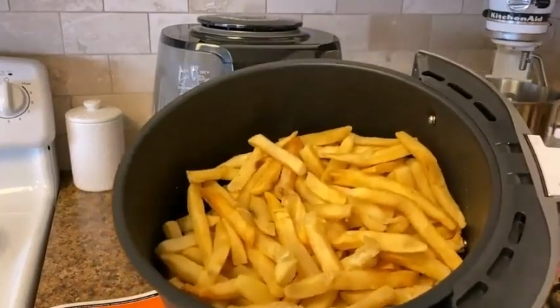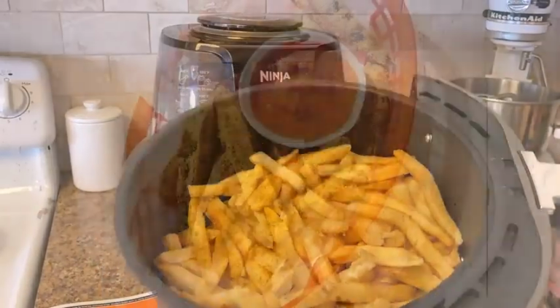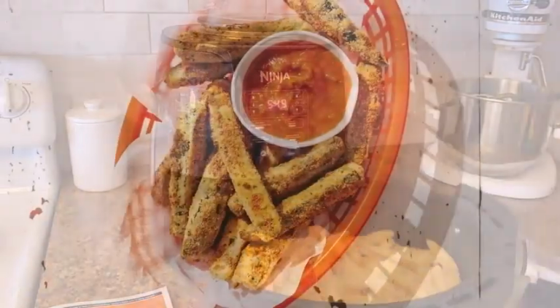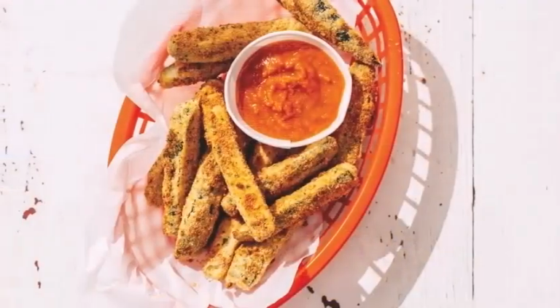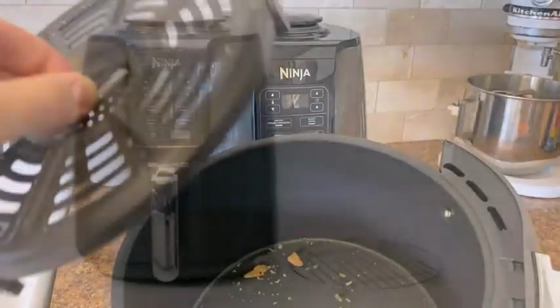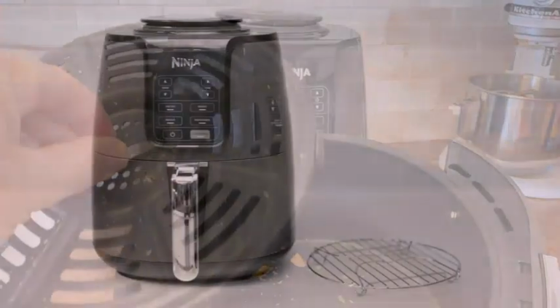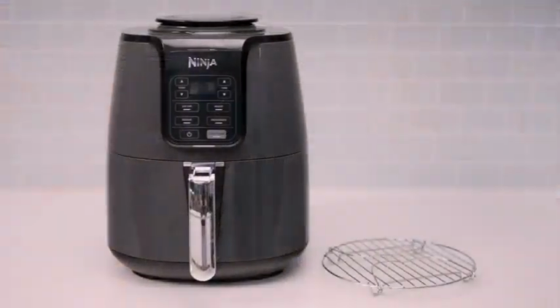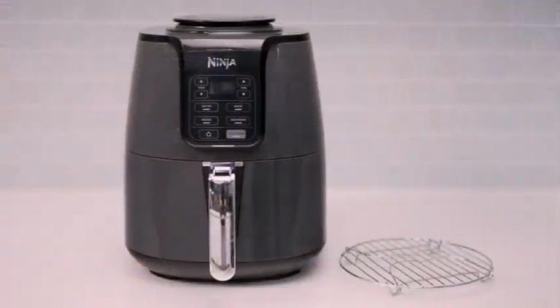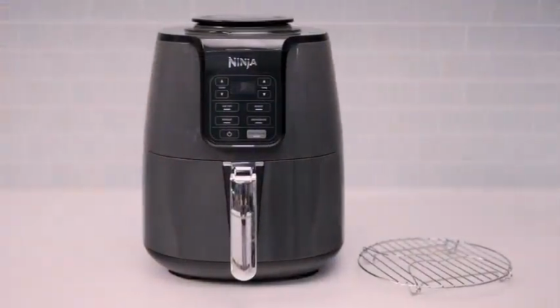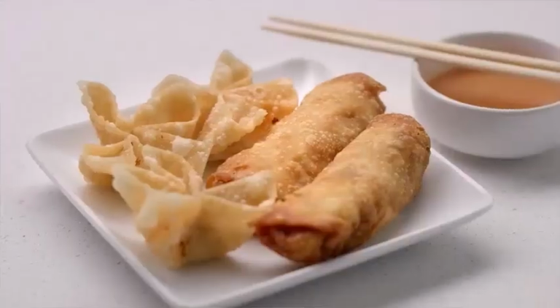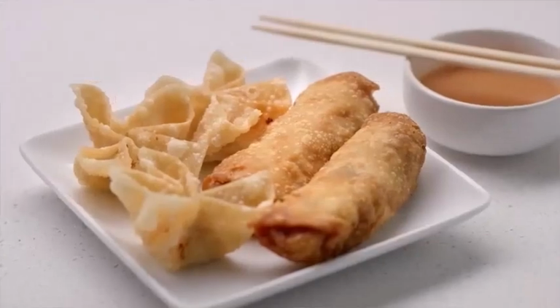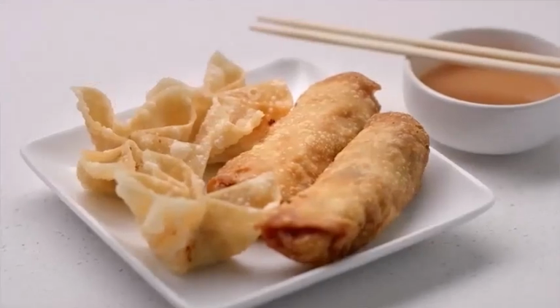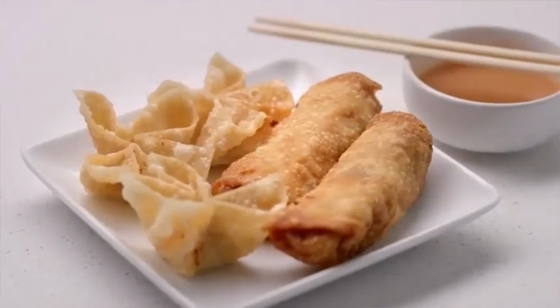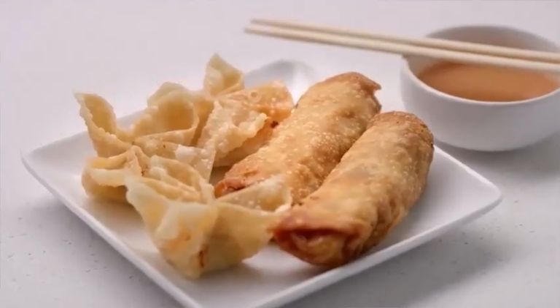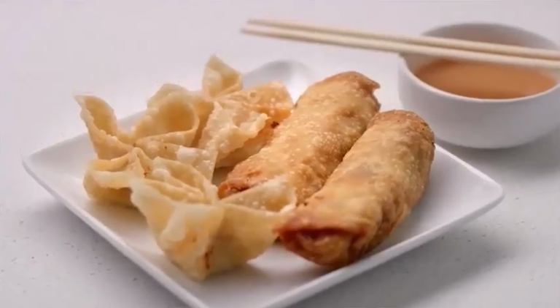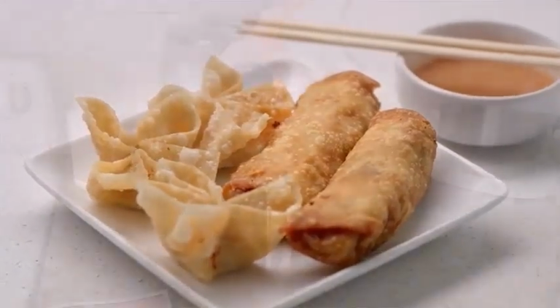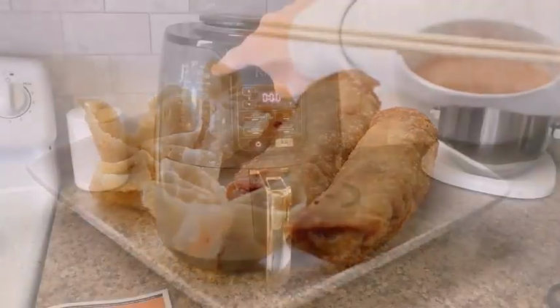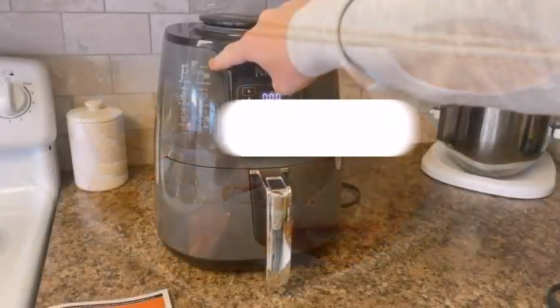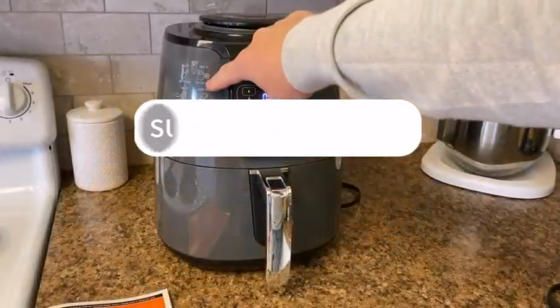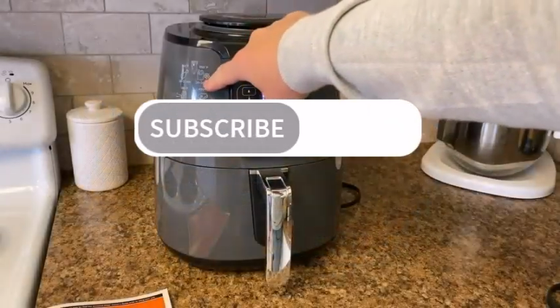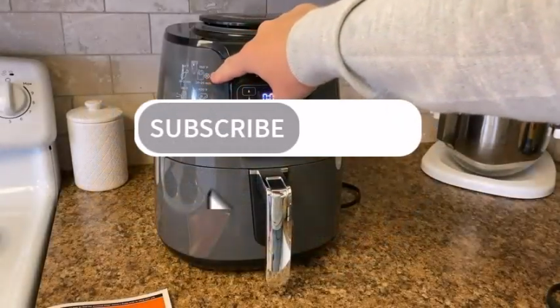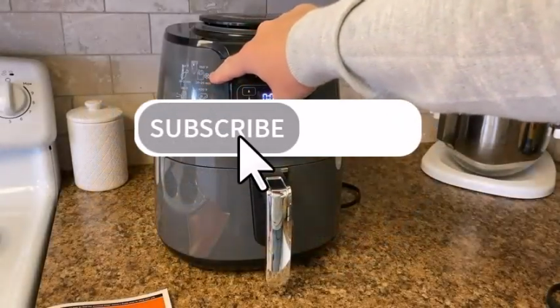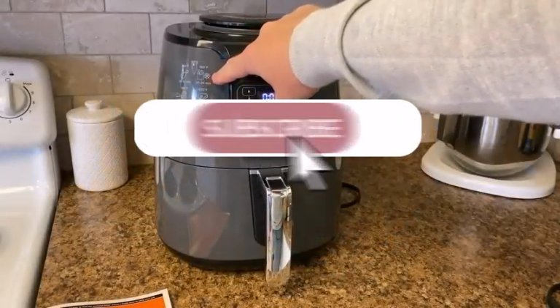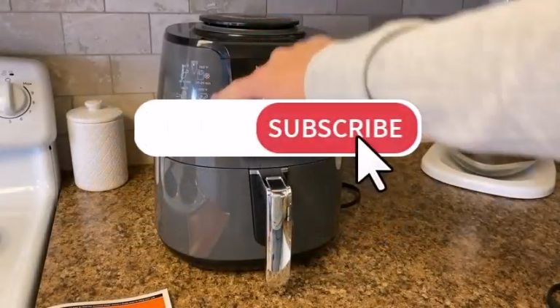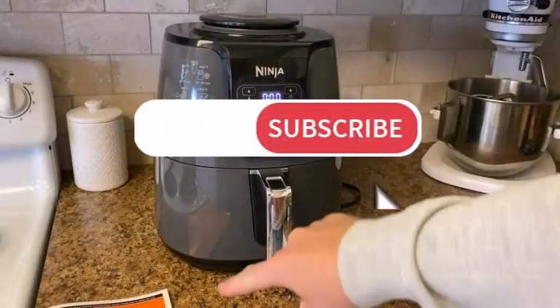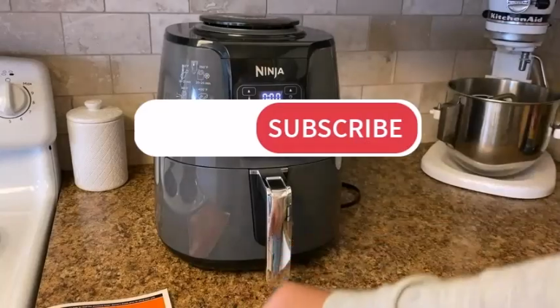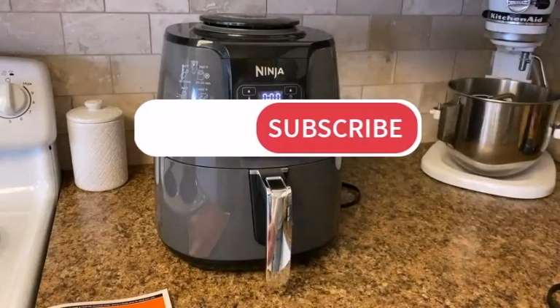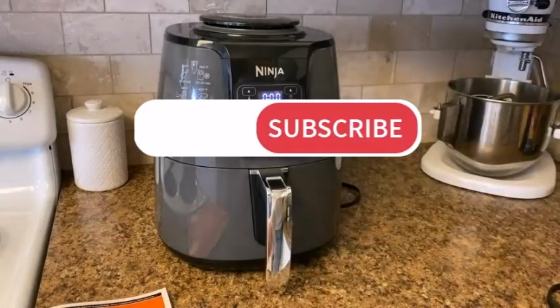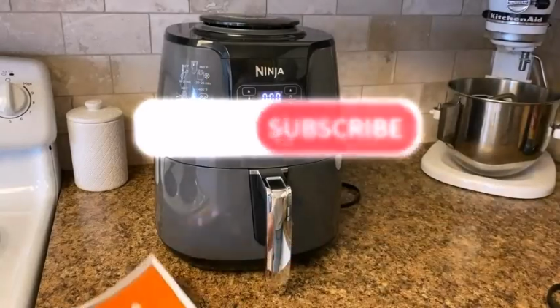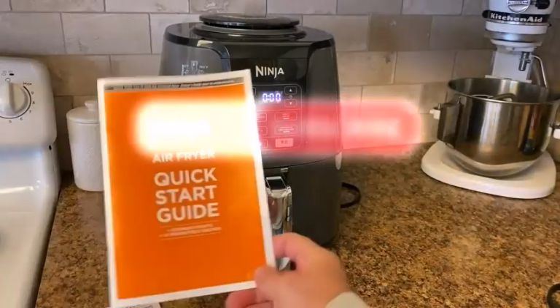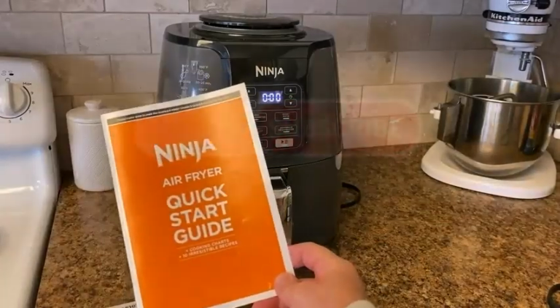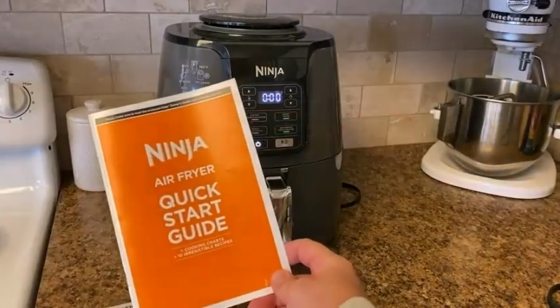Can you put a foil pan in your Ninja Air Fryer? It is absolutely safe to use aluminum foil in your air fryer. In fact, it can make cooking with the air fryer easier.